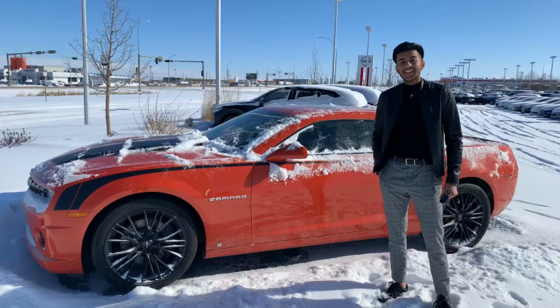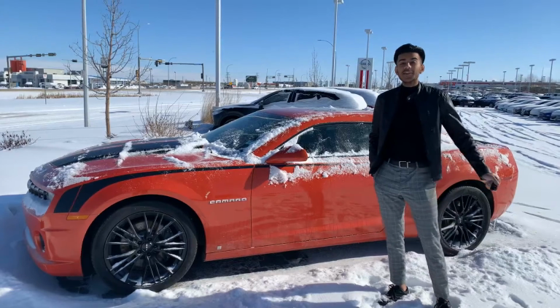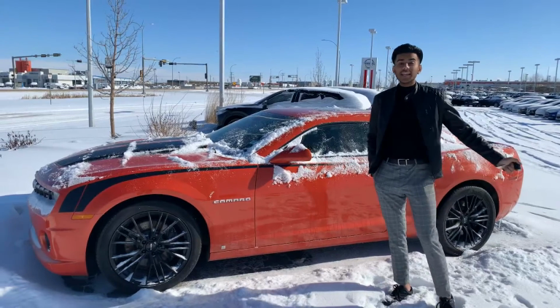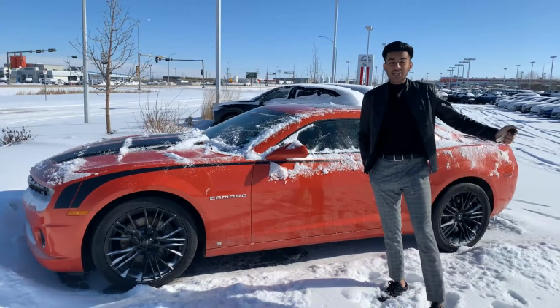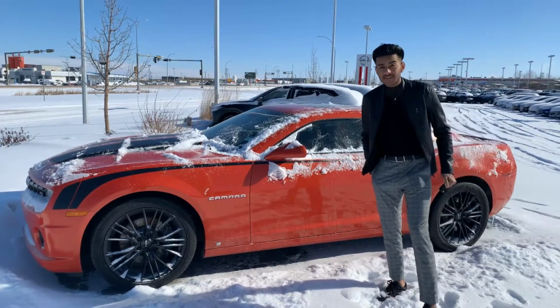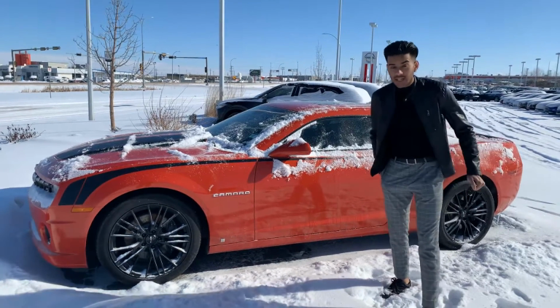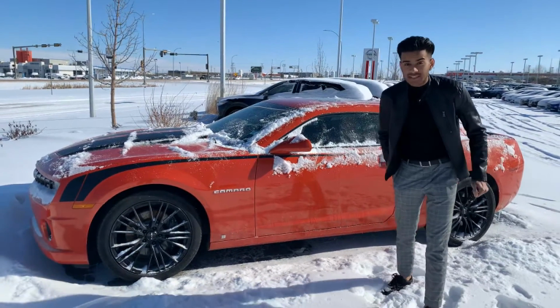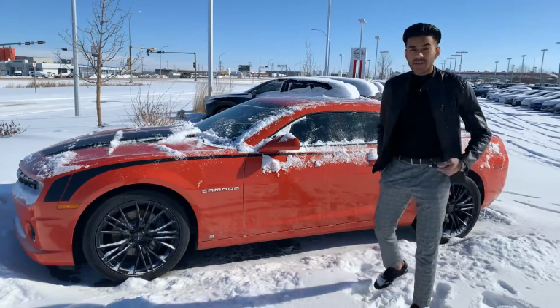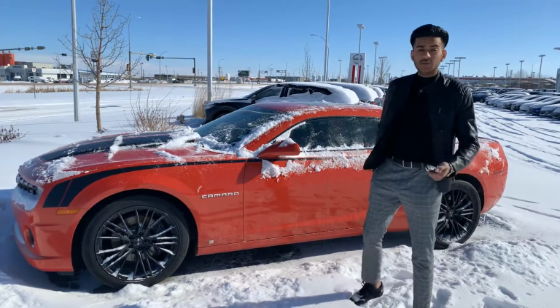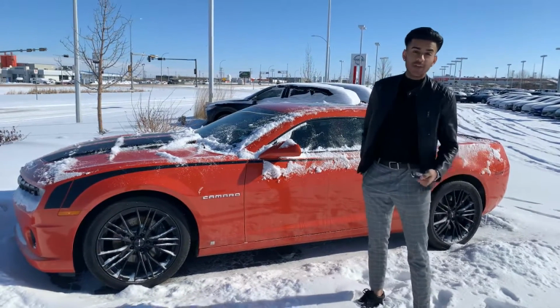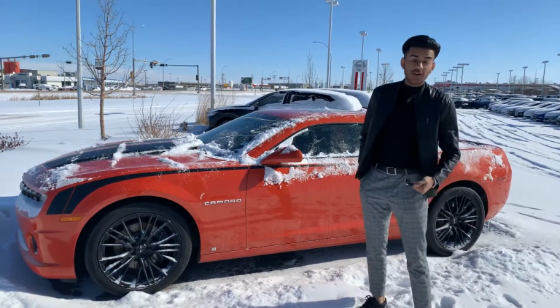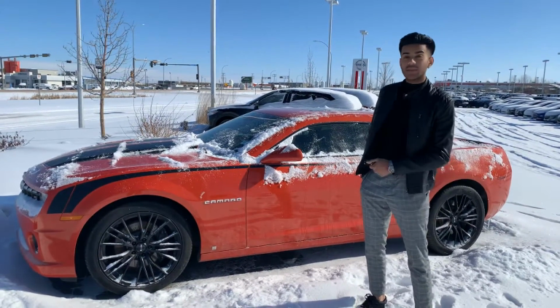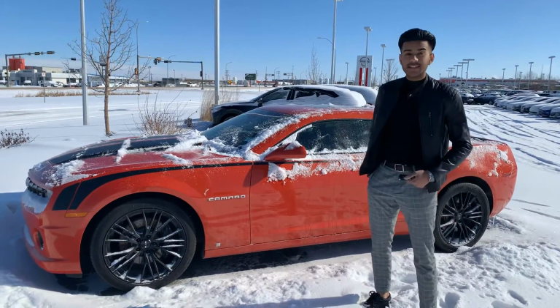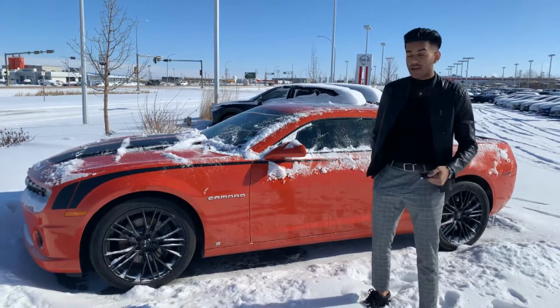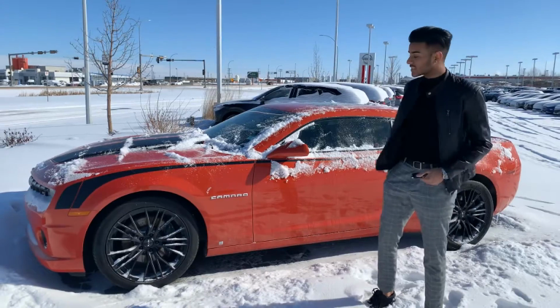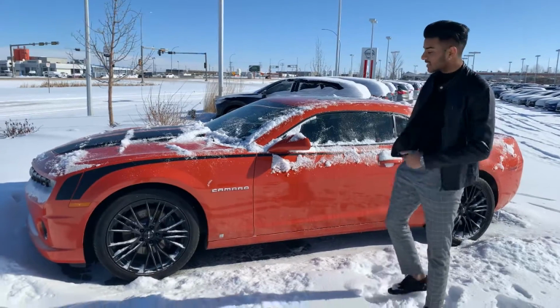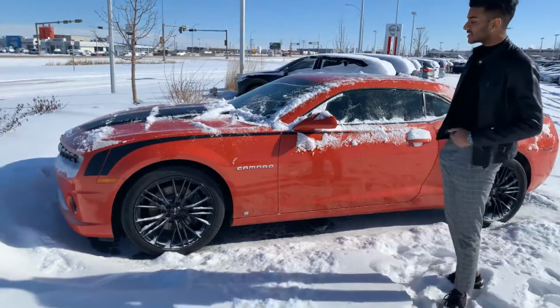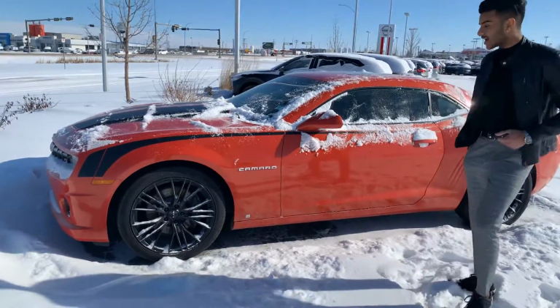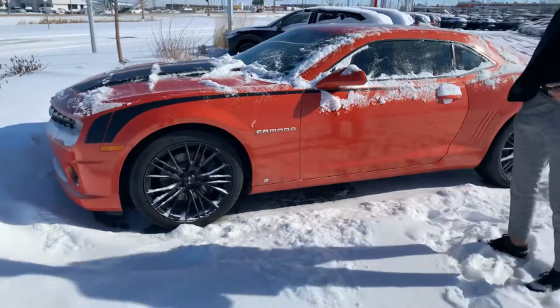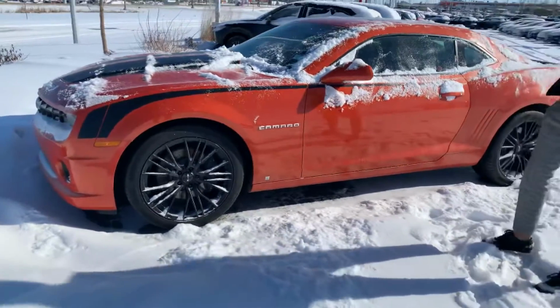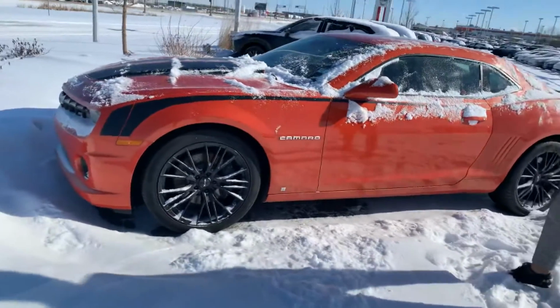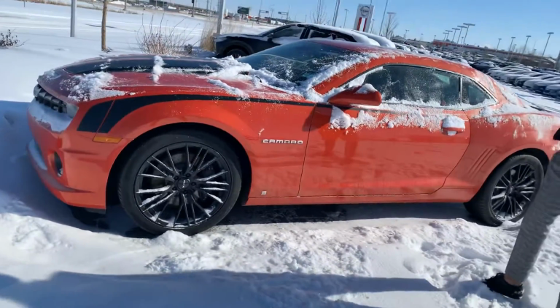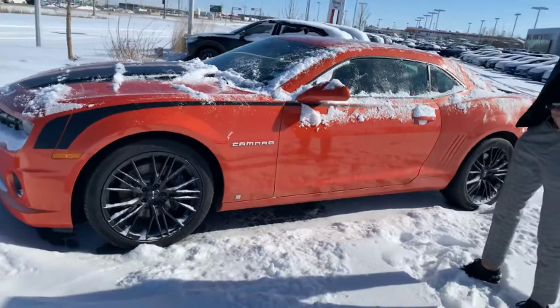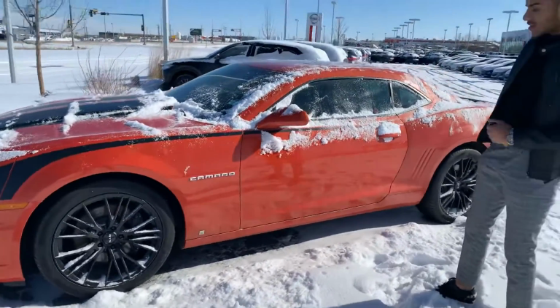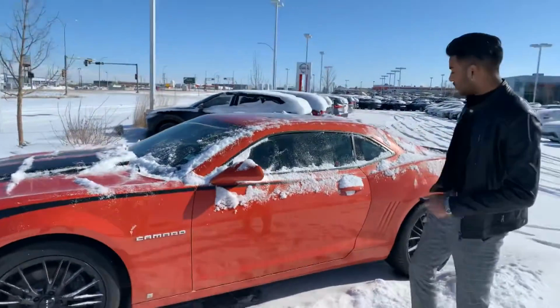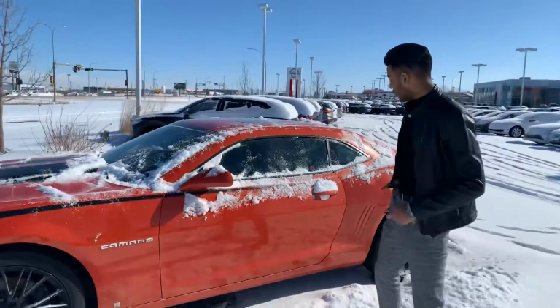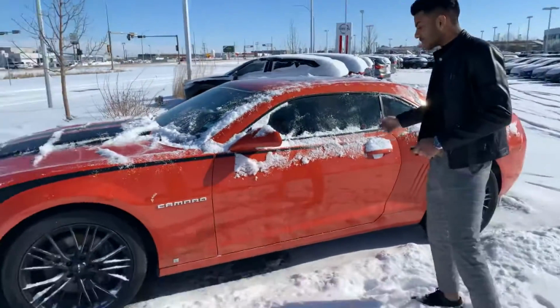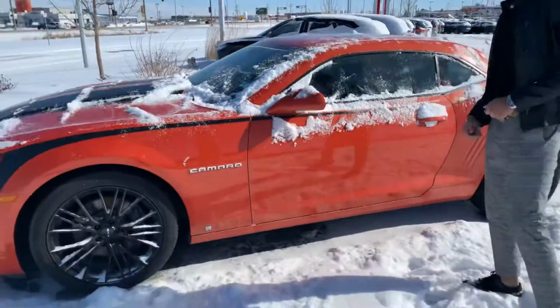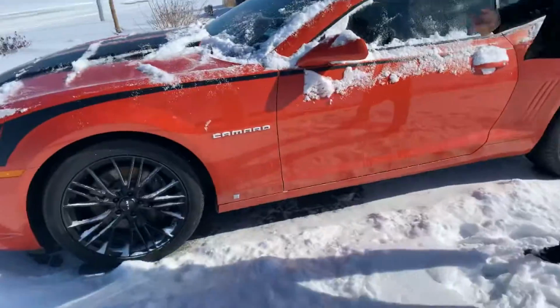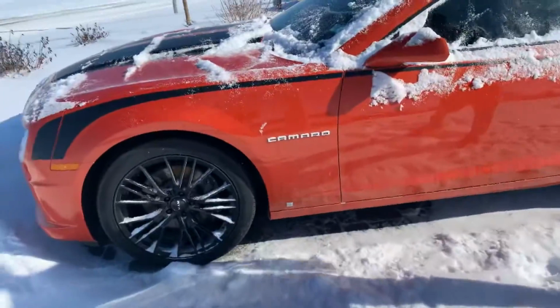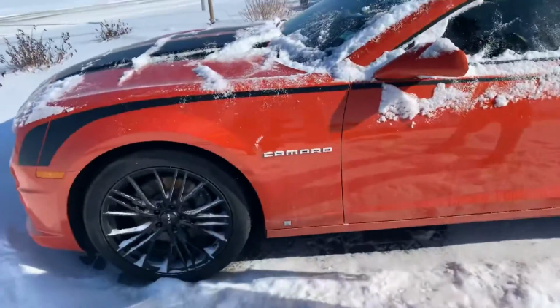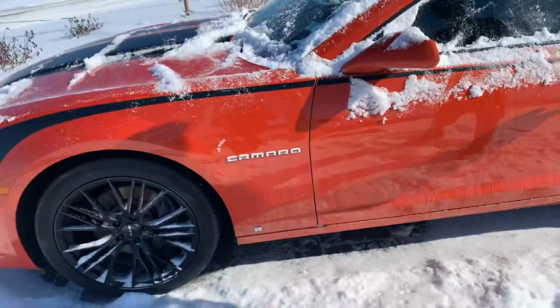Hey there Wayne, it's Jaz here from LA Mazza. I wanted to make a quick video walk around the 2010 Camaro SS. As you can see, it's in absolute mint condition — beautiful orange paint job on it, with the black rims as well.